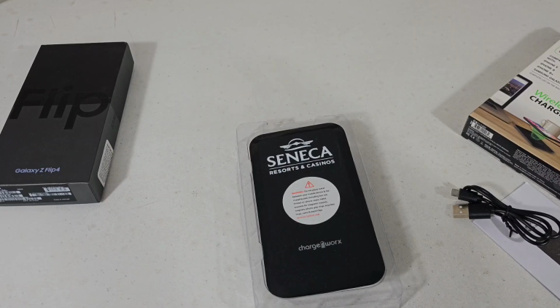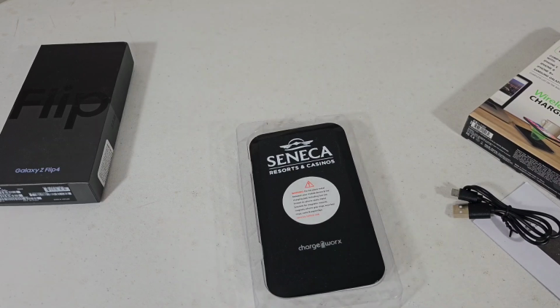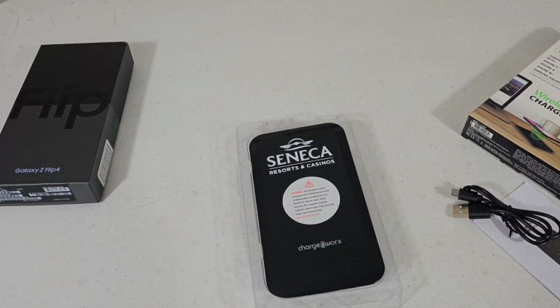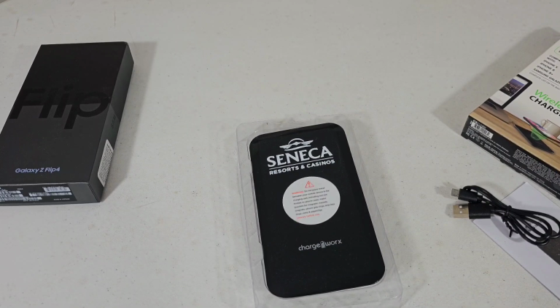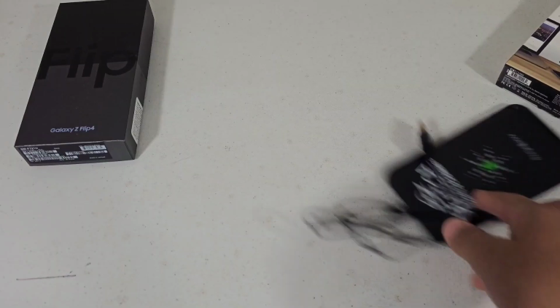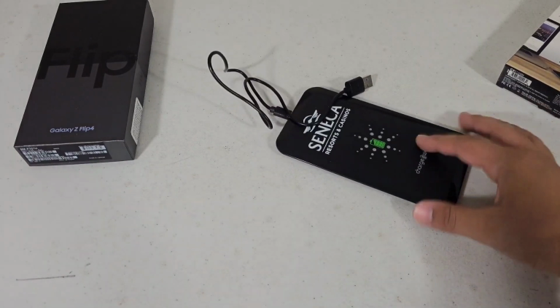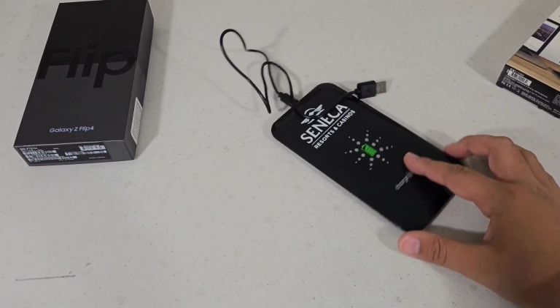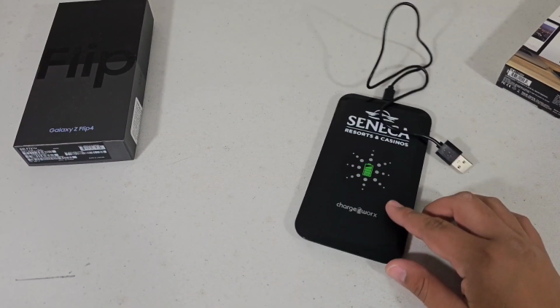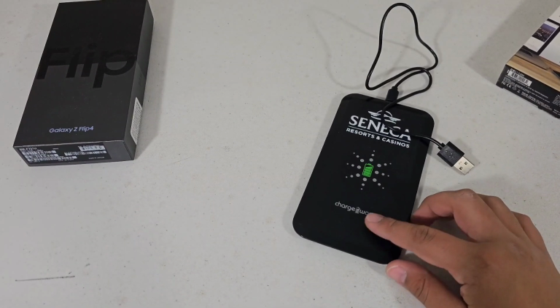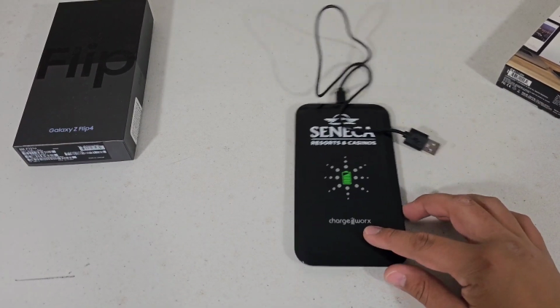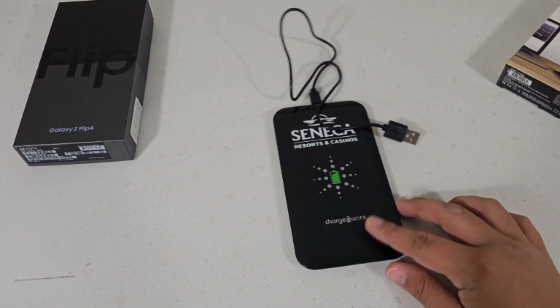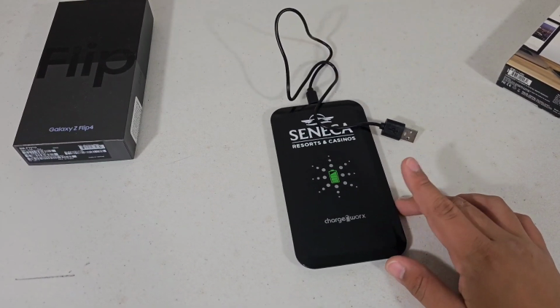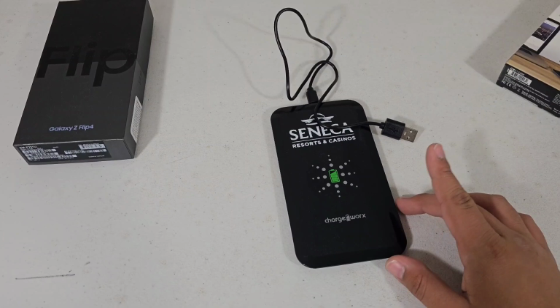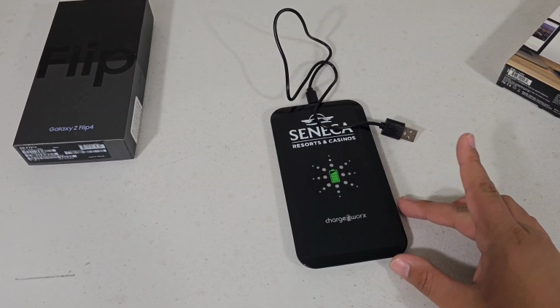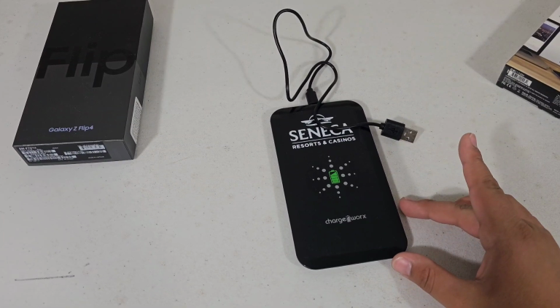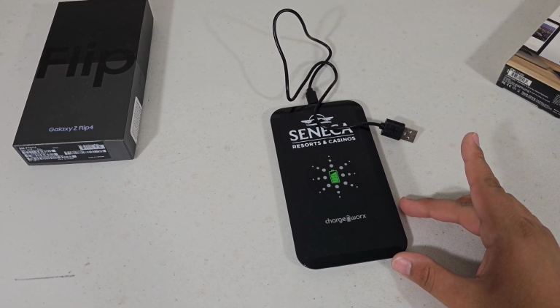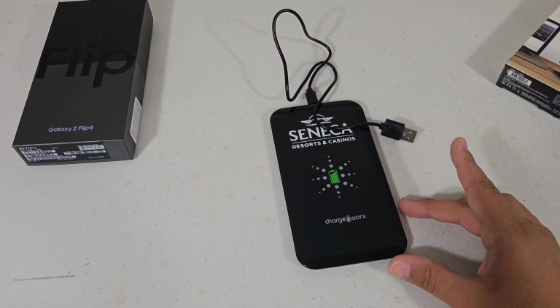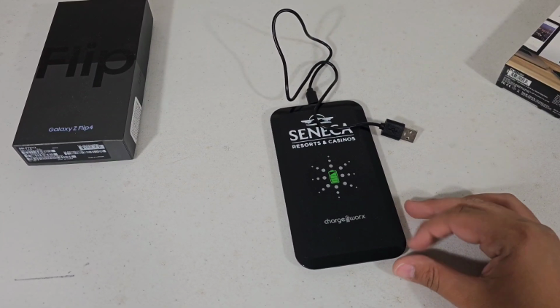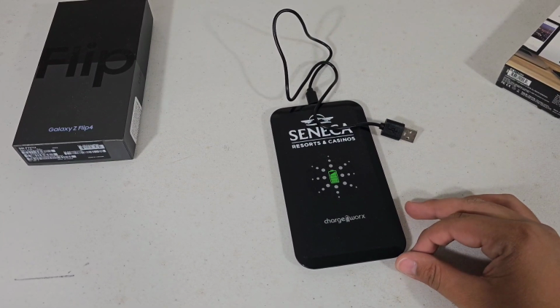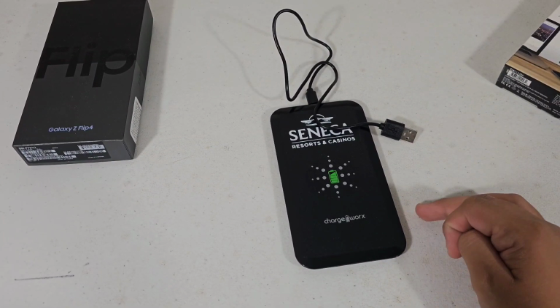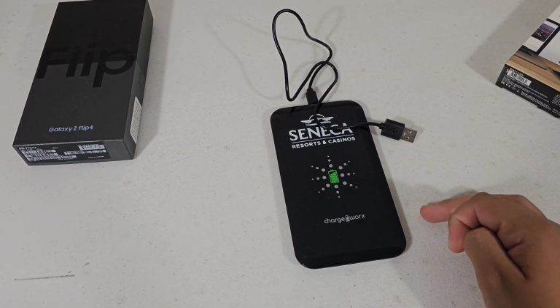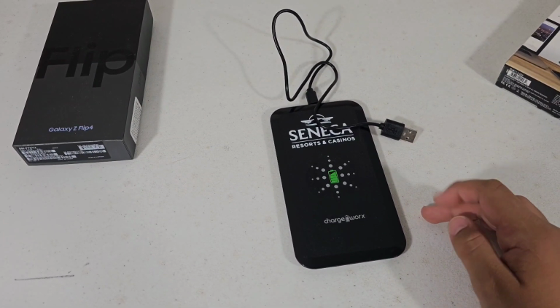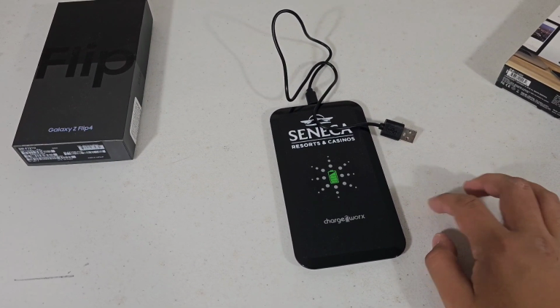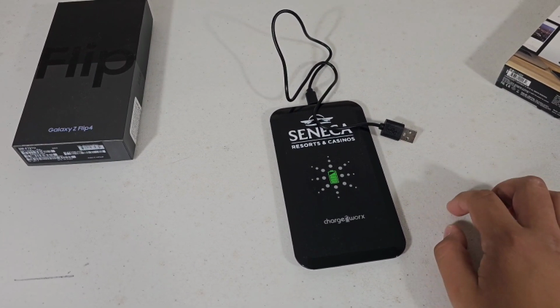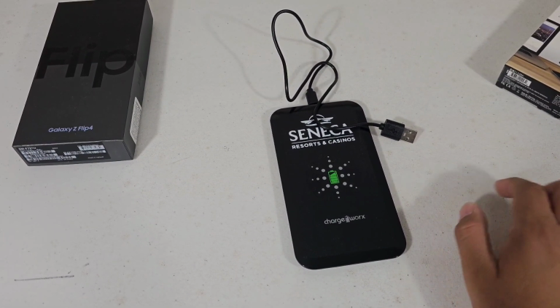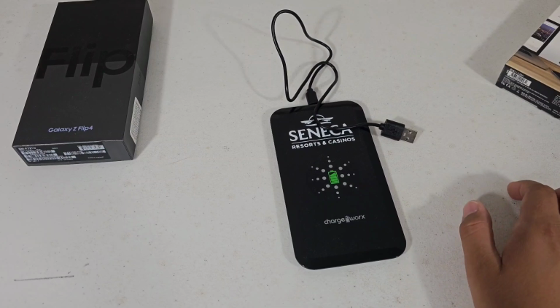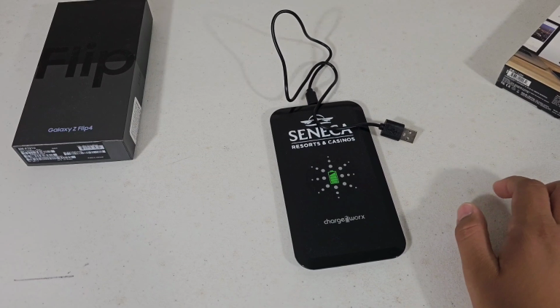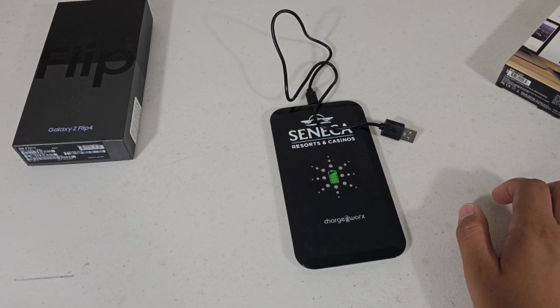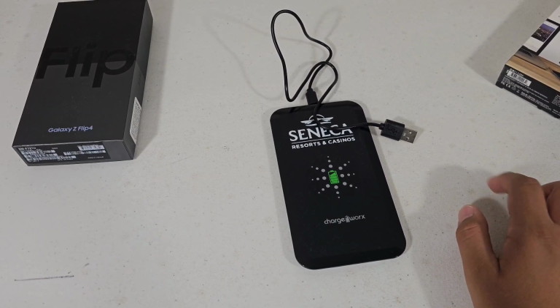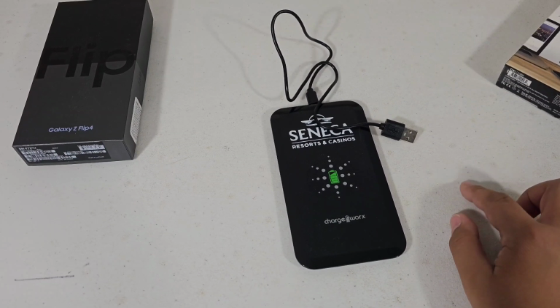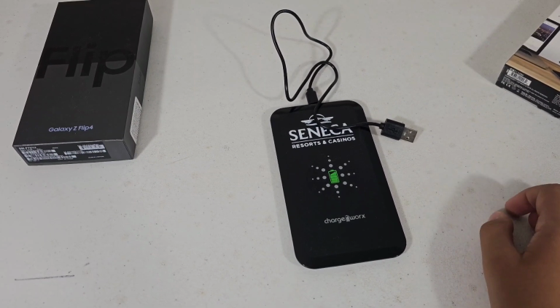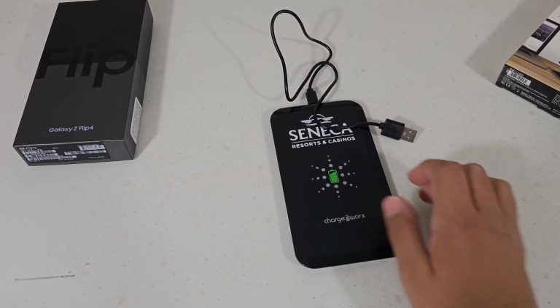It does work. It's very slow wireless charging. It will take my phone to go from 84 to 100 — it would take 40 minutes.